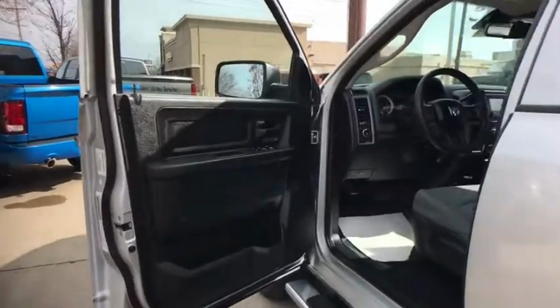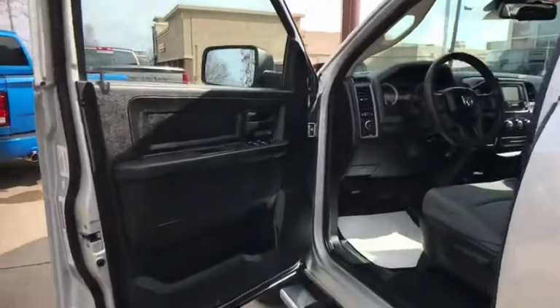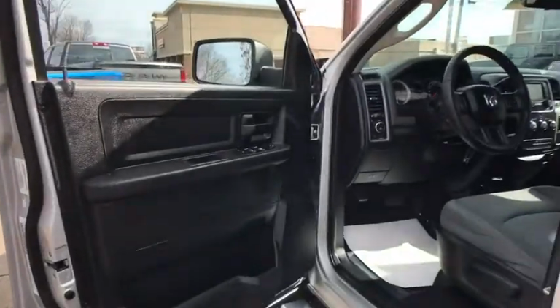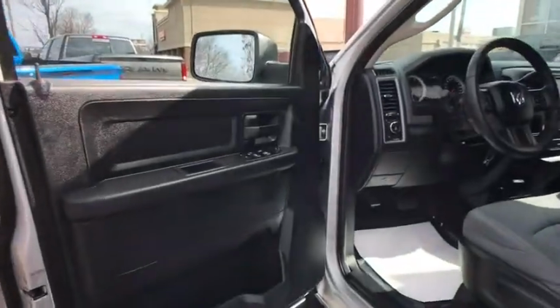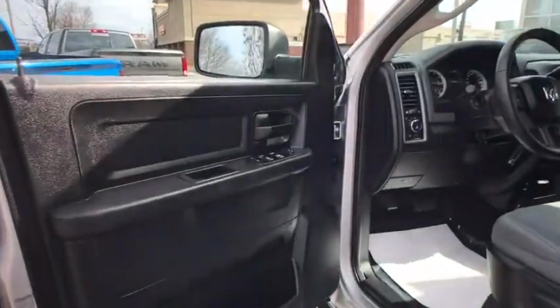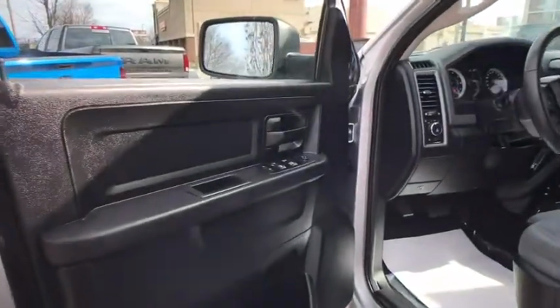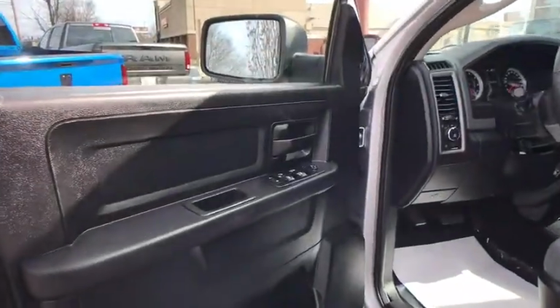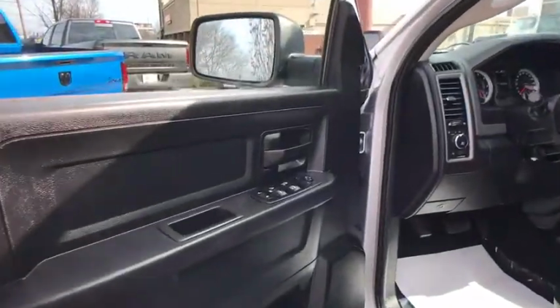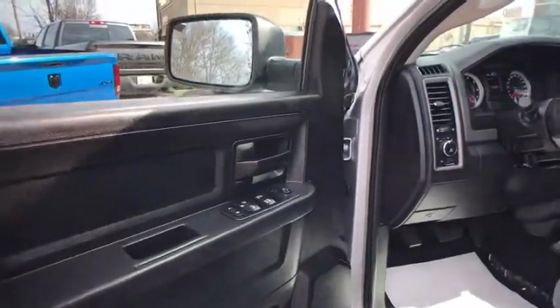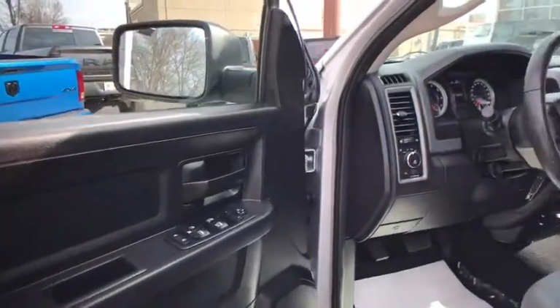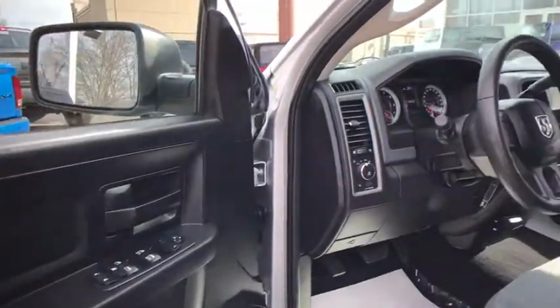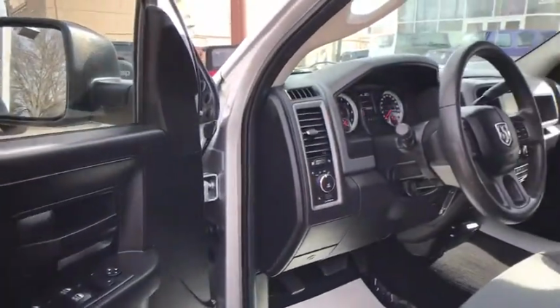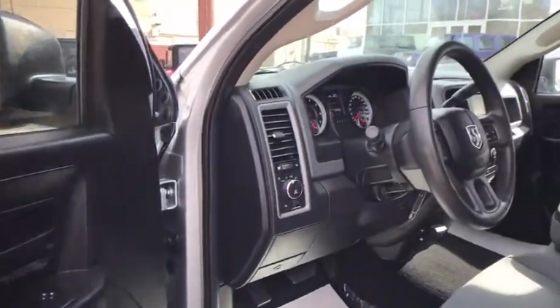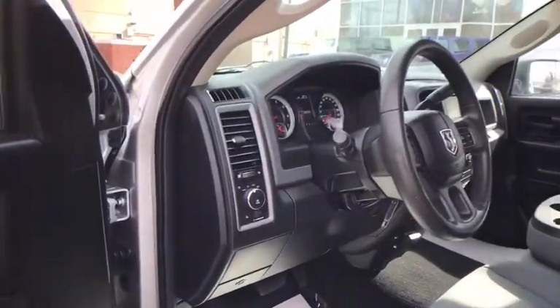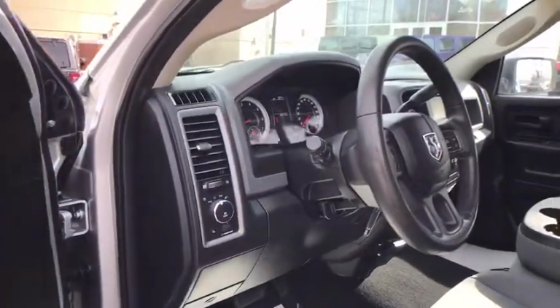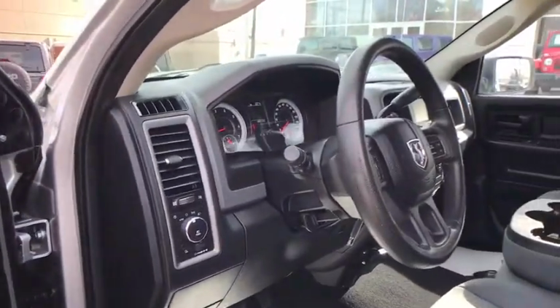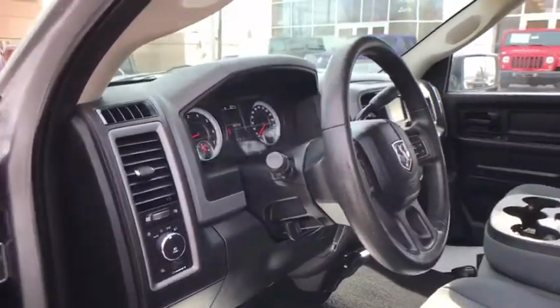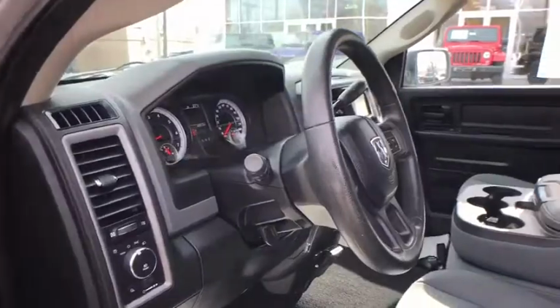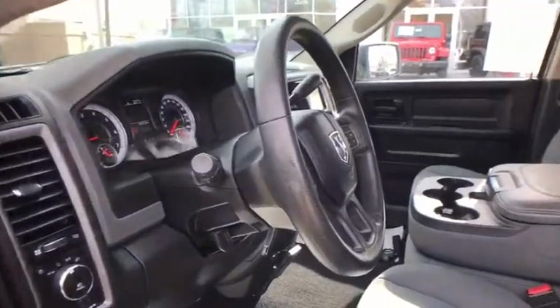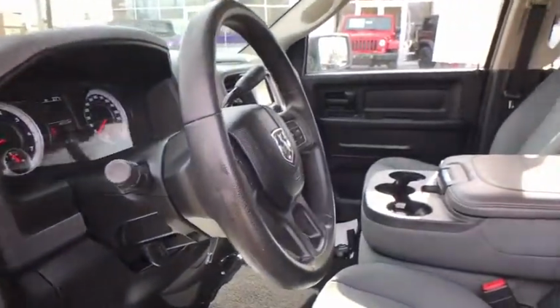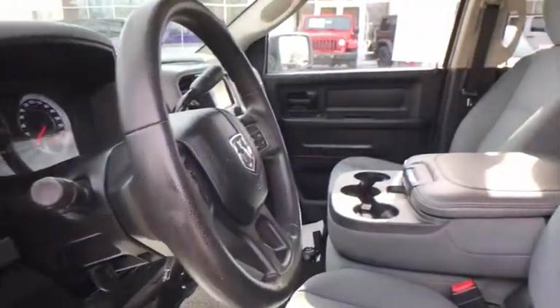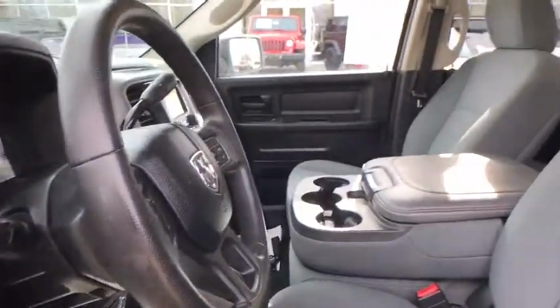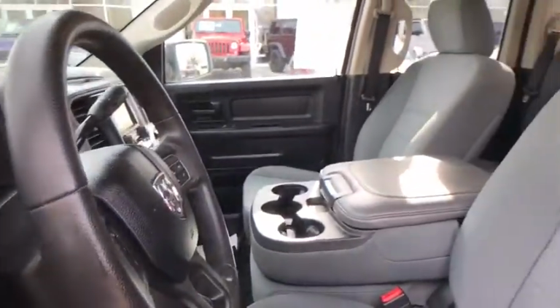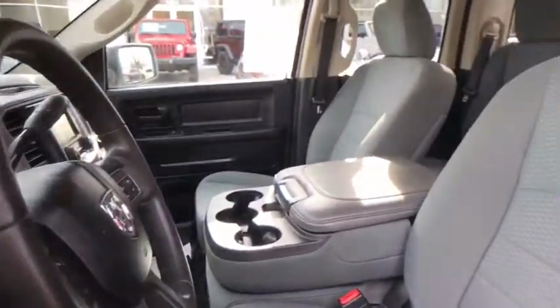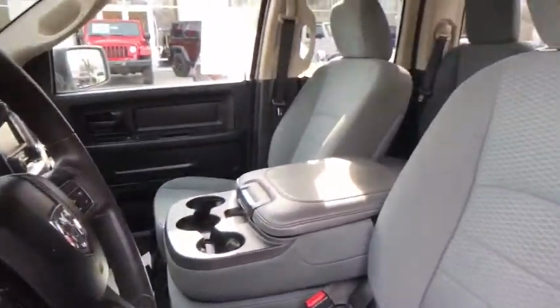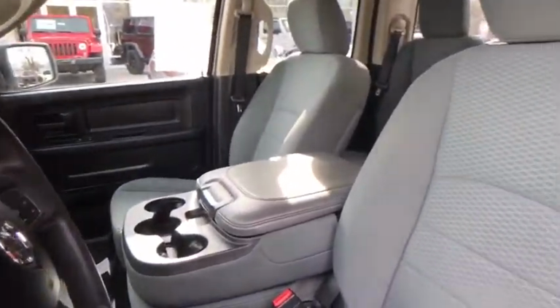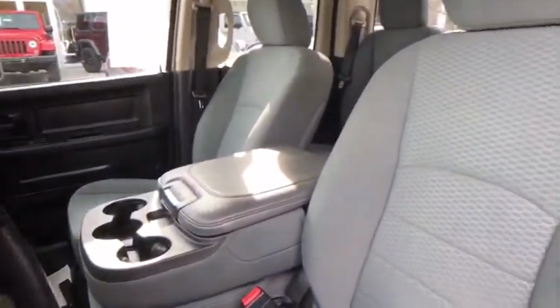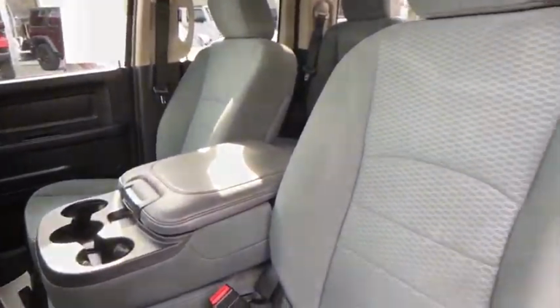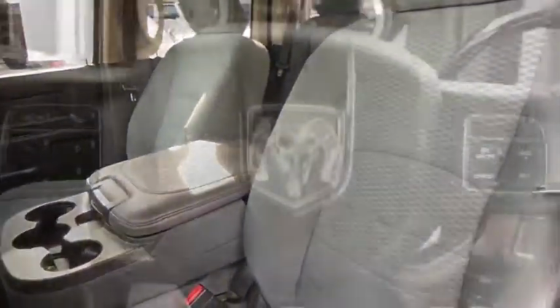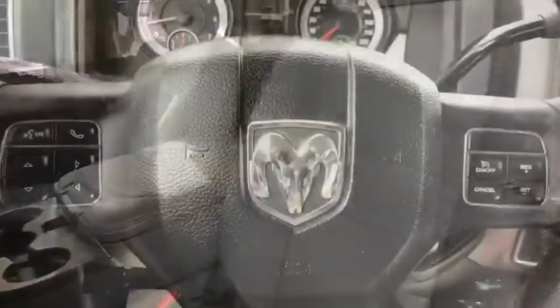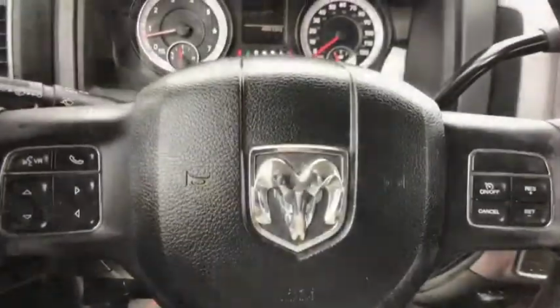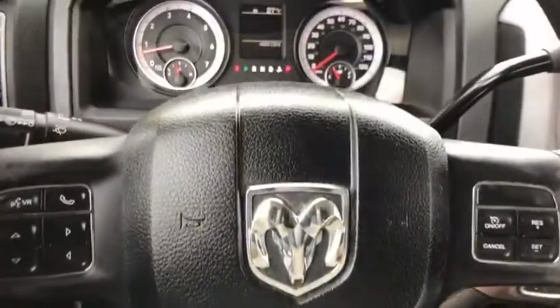Electronic stability control, power windows, fog lamps, tachometer, brake assist, Sirius satellite radio, tilt steering wheel, speed control.